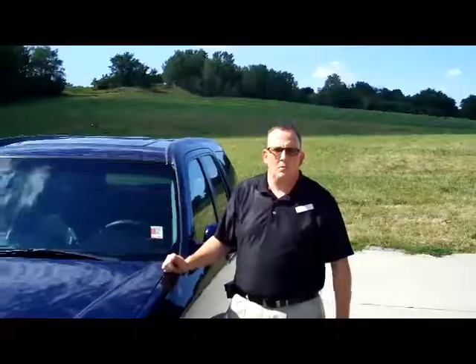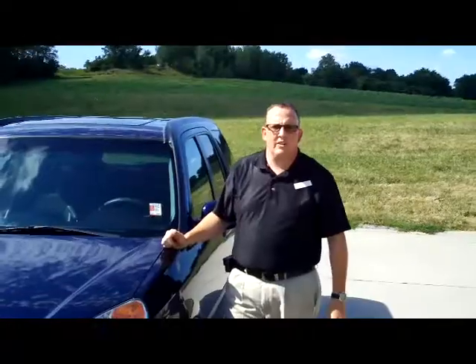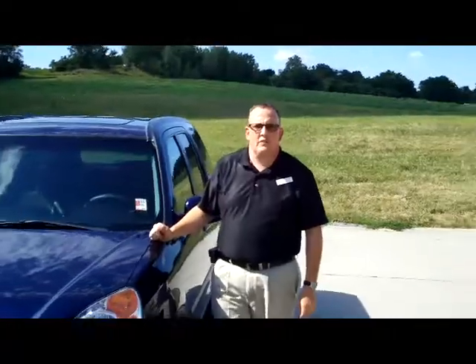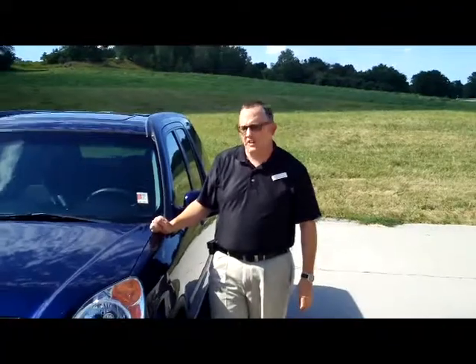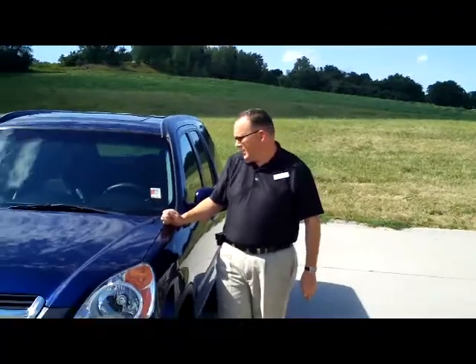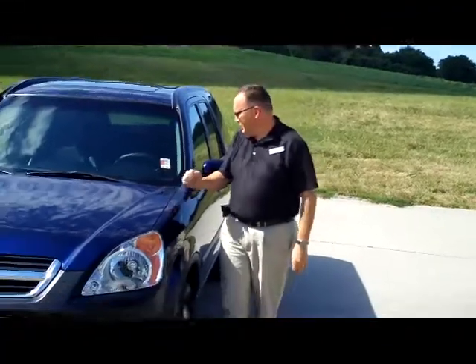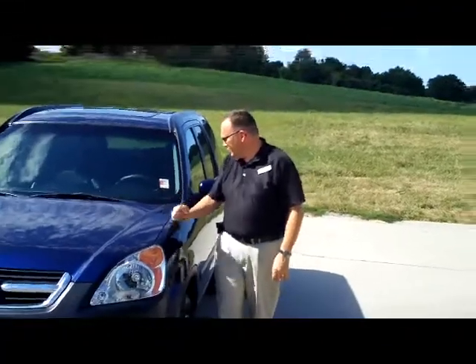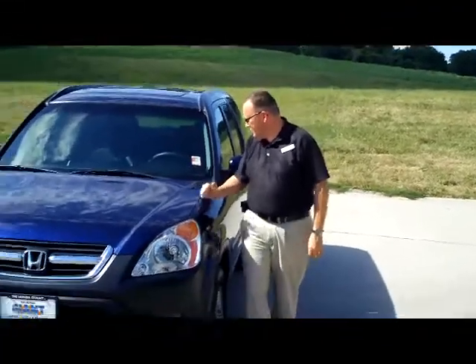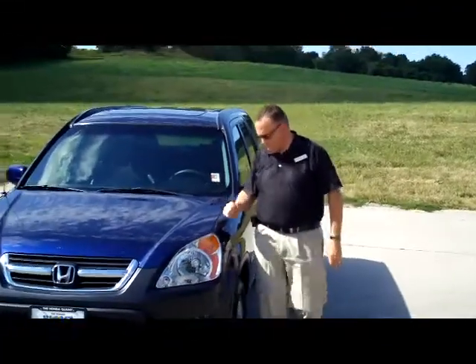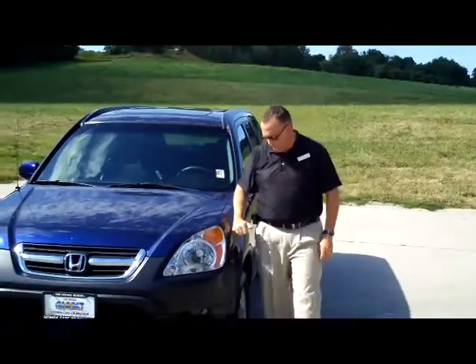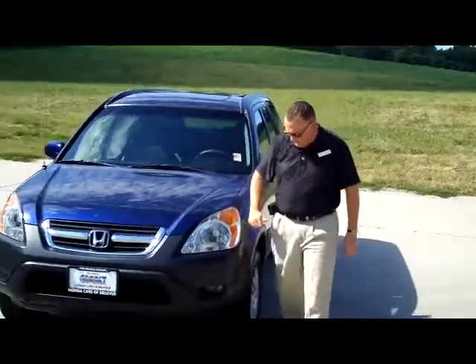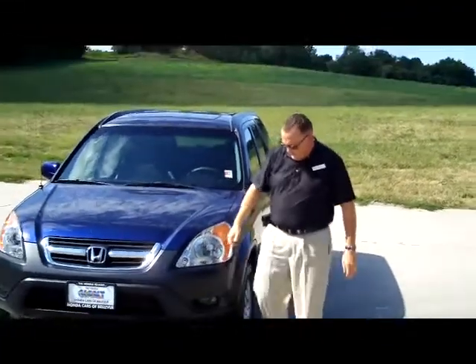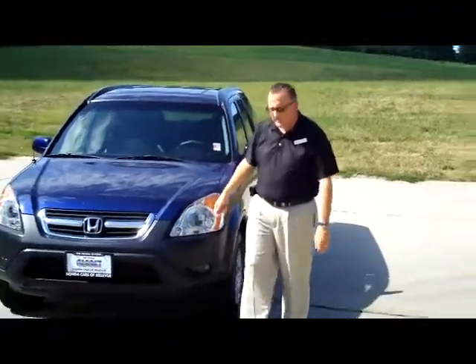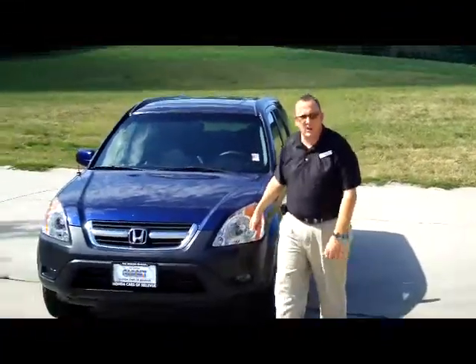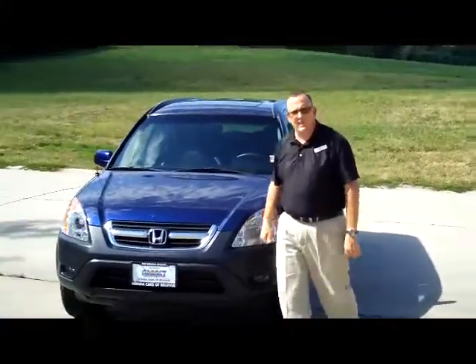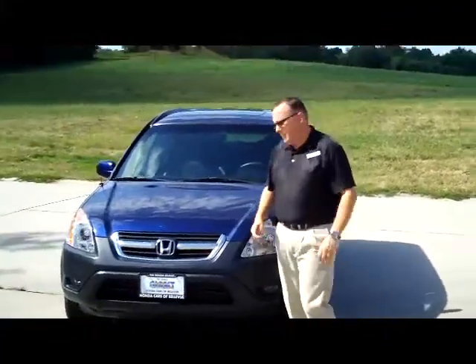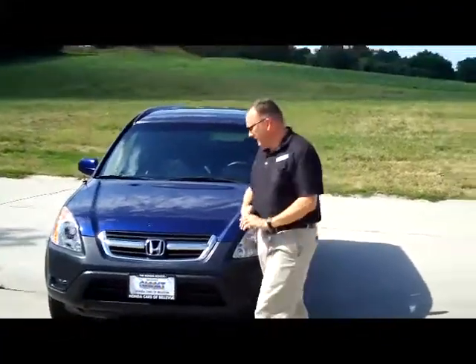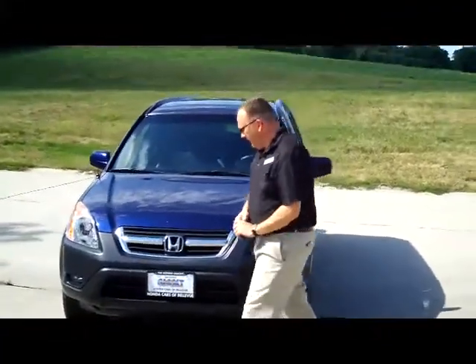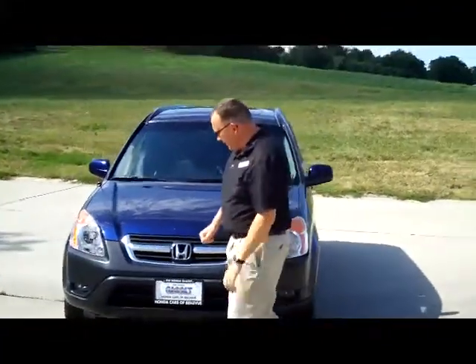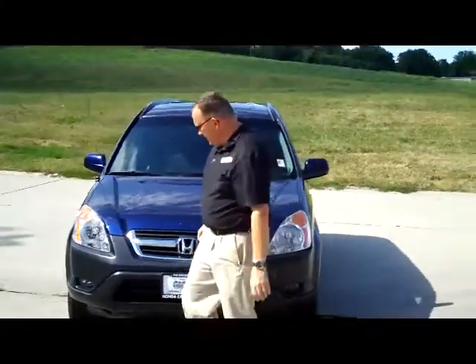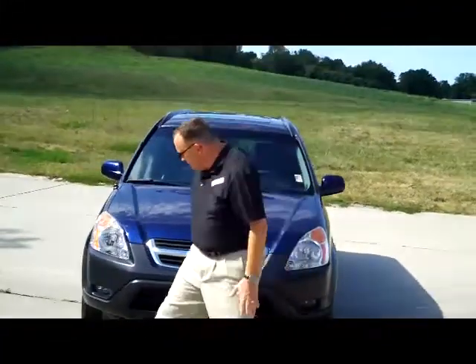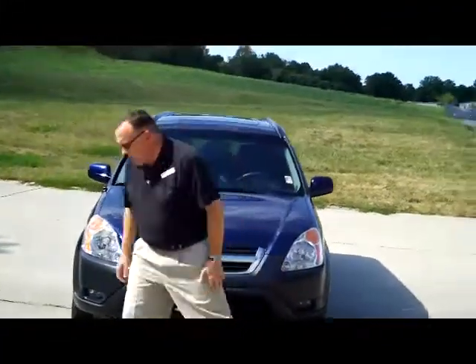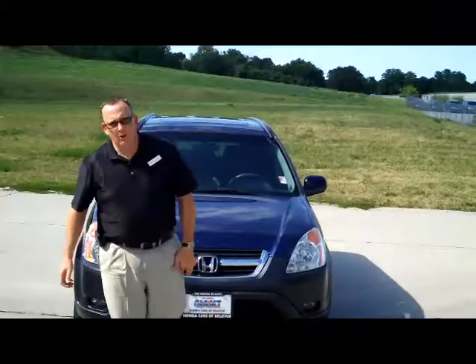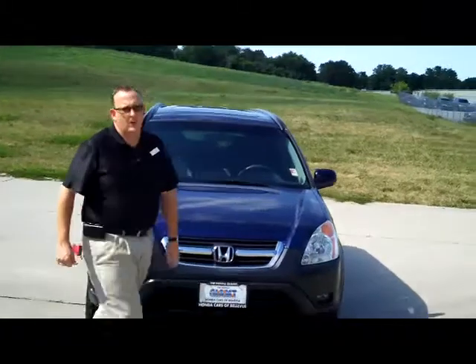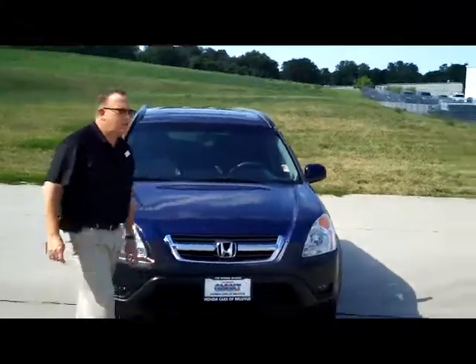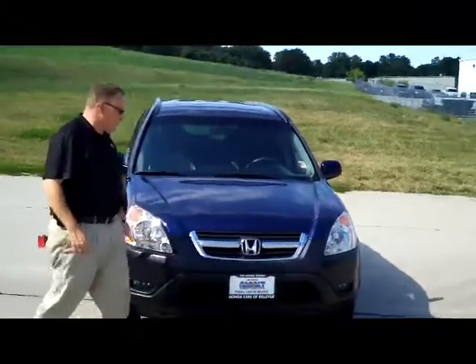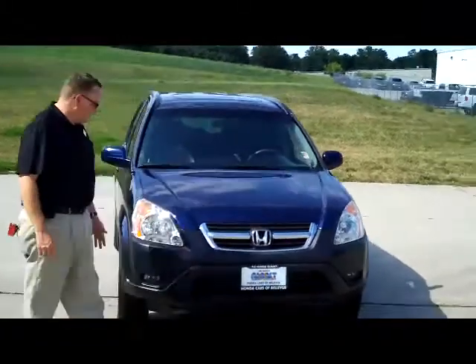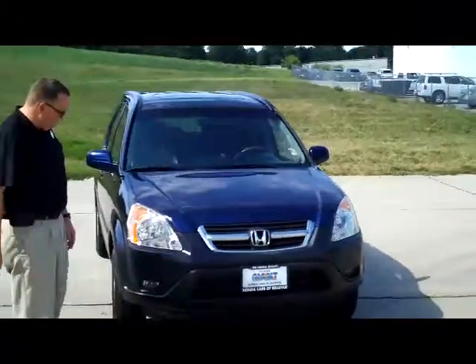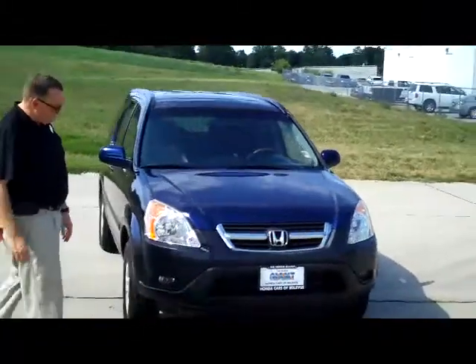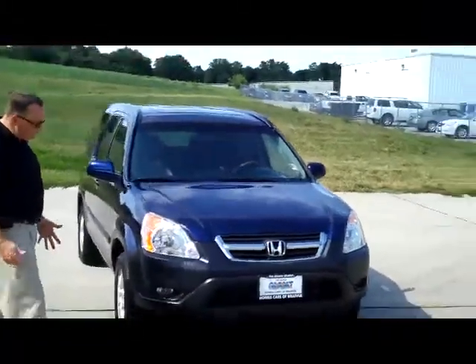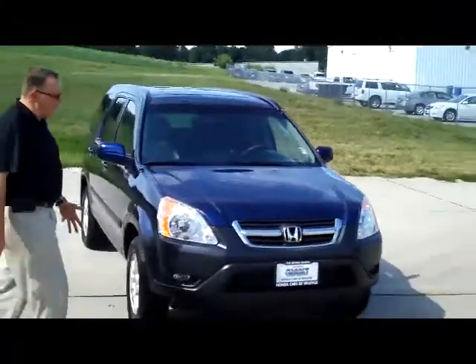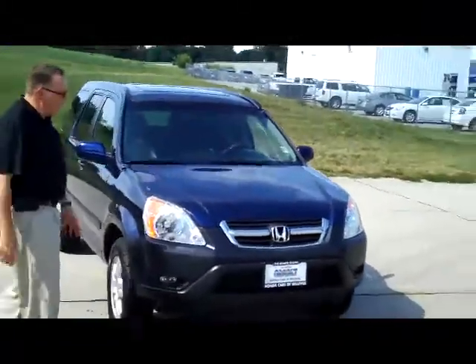All right, Kelly here from Honda Giant, here to show you this 2004 Honda CR-V EX model. It's a one-owner used car trade-in.